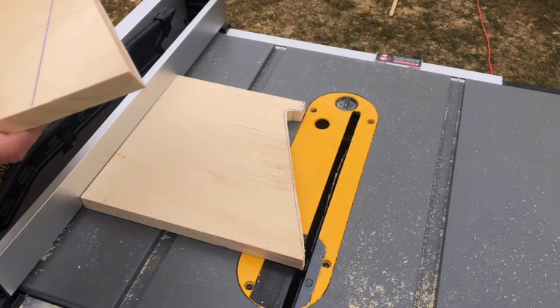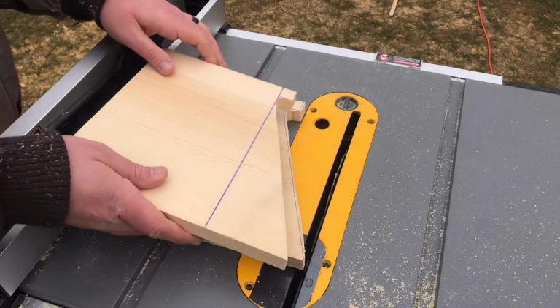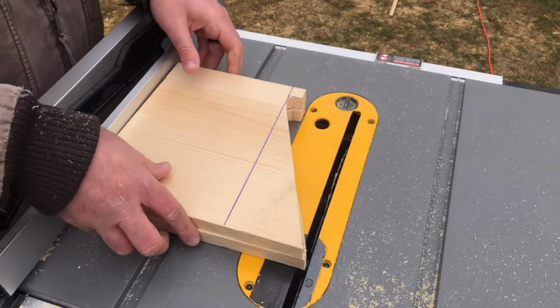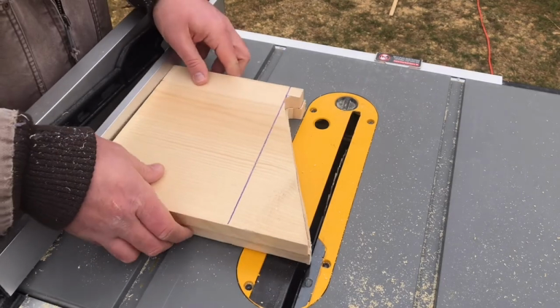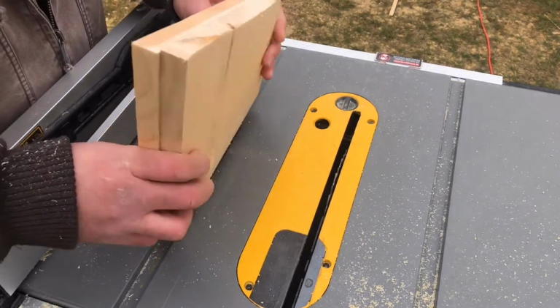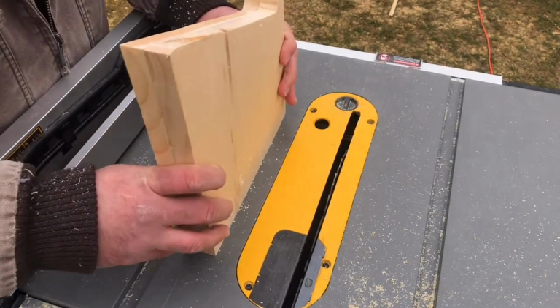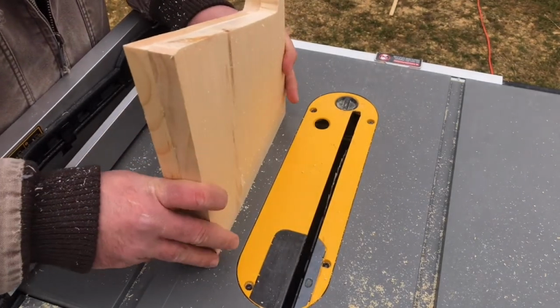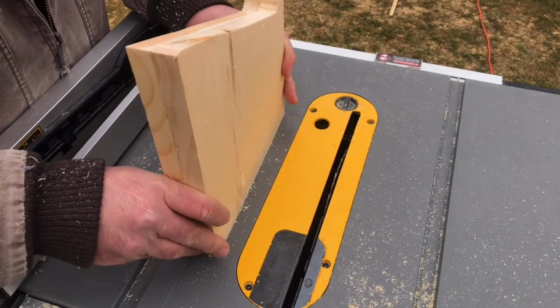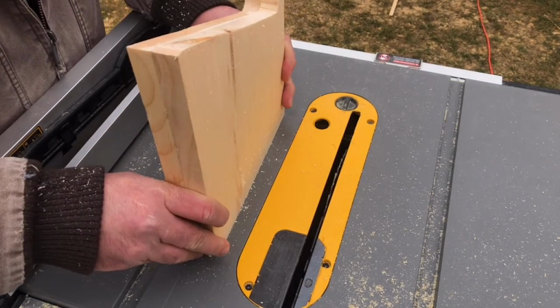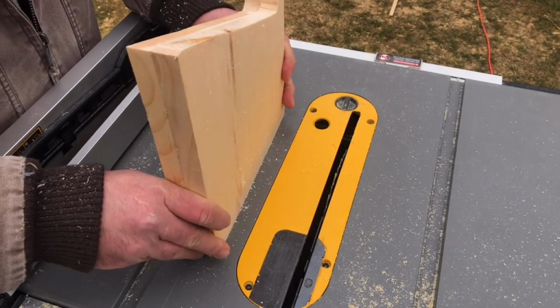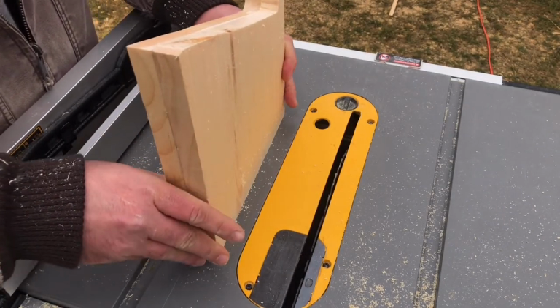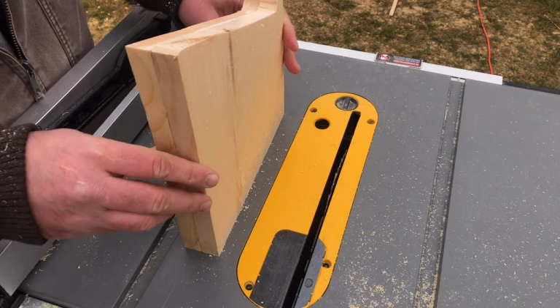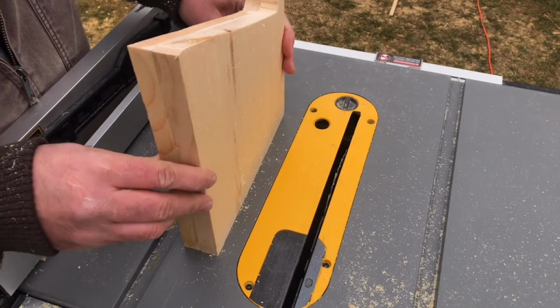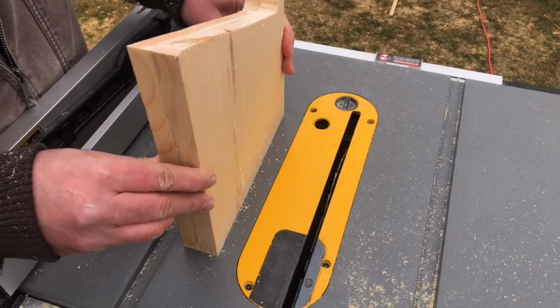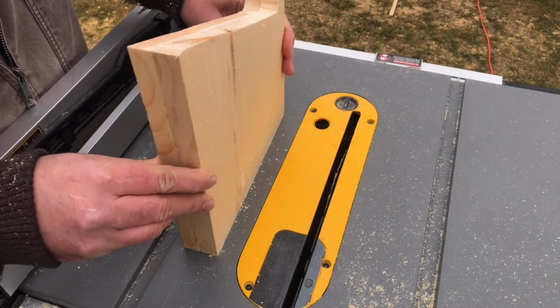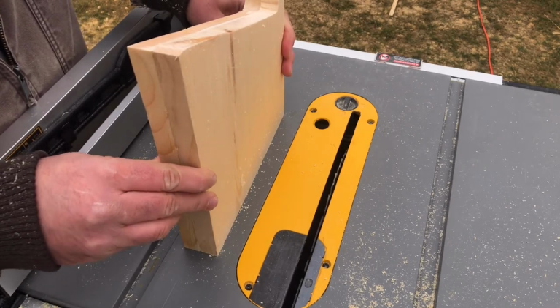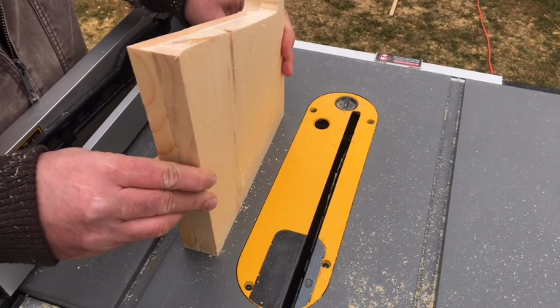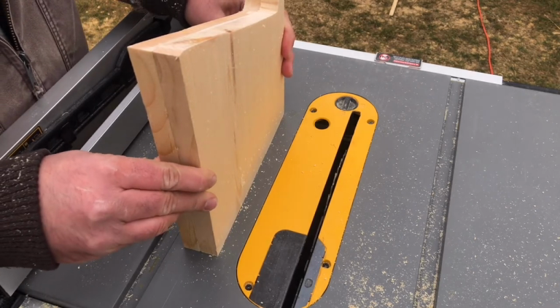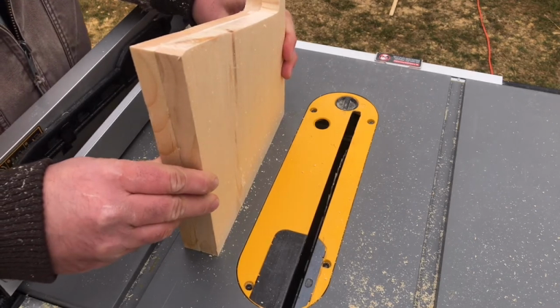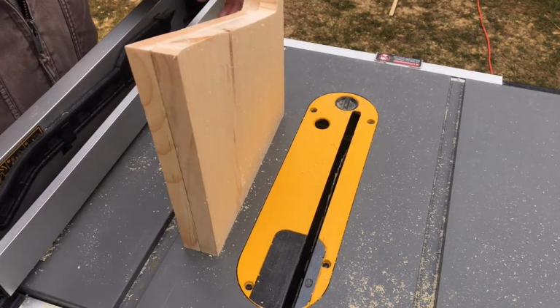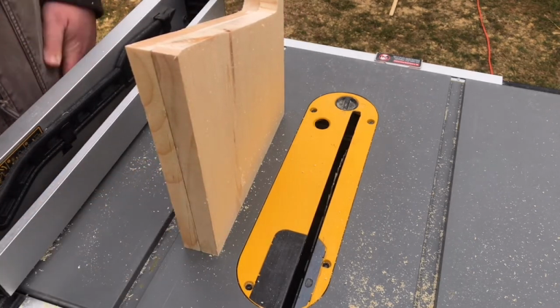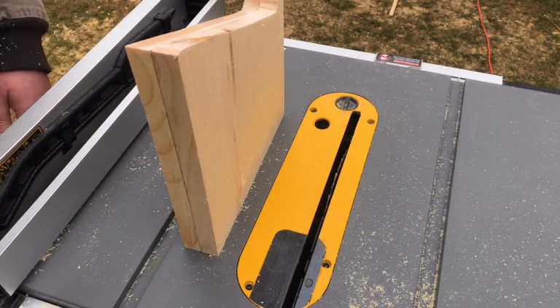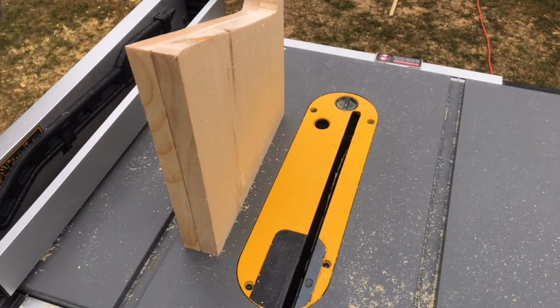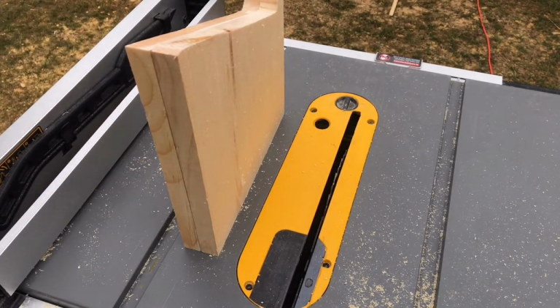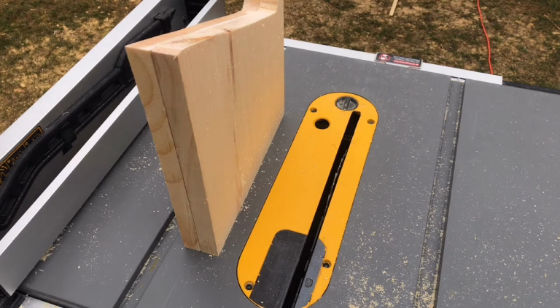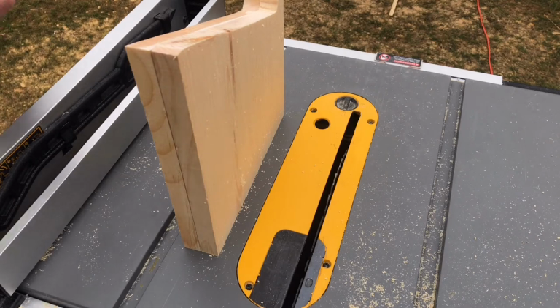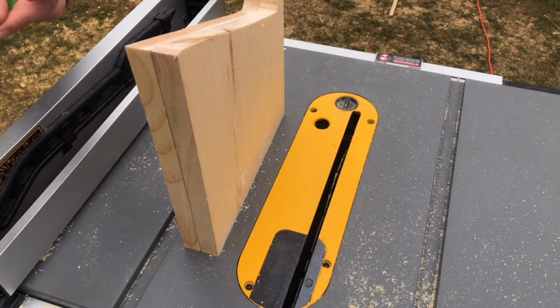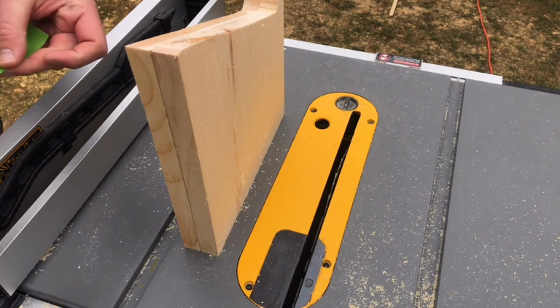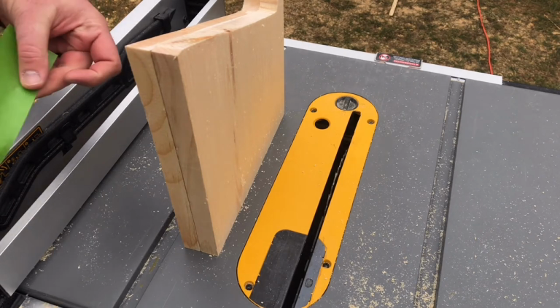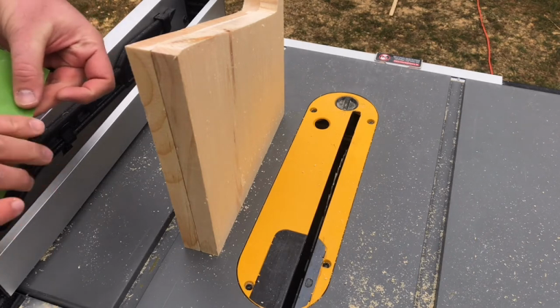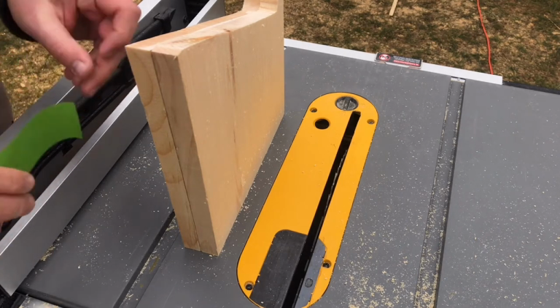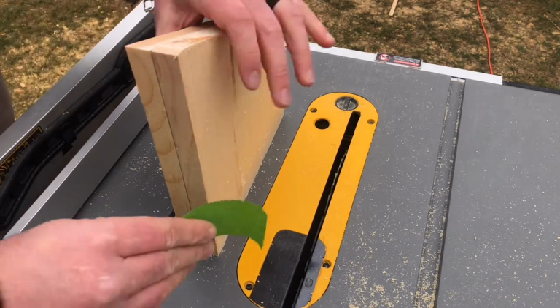Now that the second piece is cut roughly with the jigsaw, I'm going to tape these two pieces together using painter's tape and then put them through the router table with a flush trim bit and clean them up so they match perfectly for the next step.